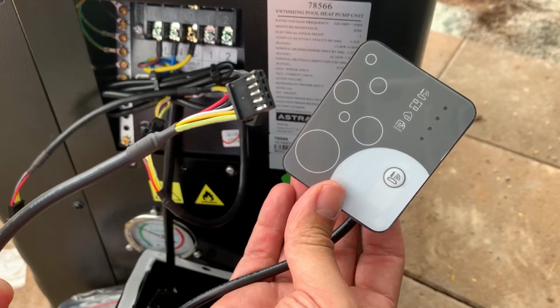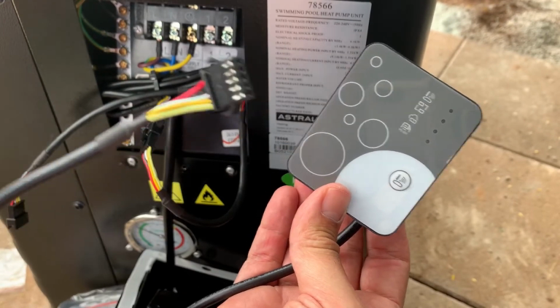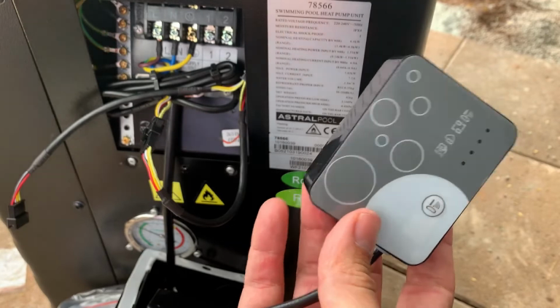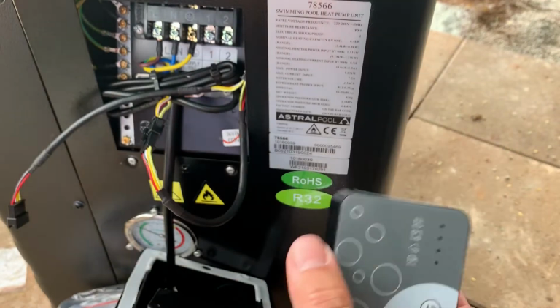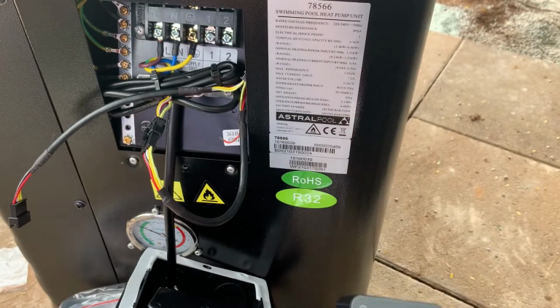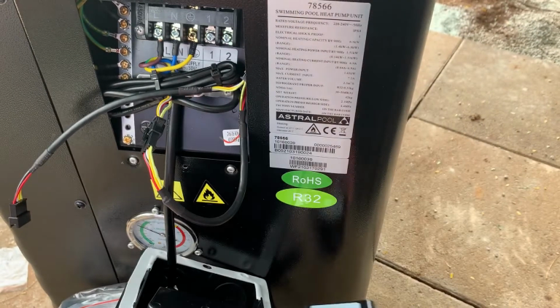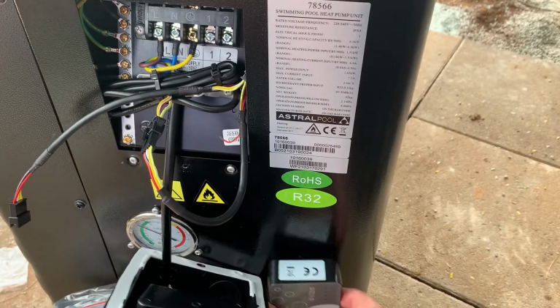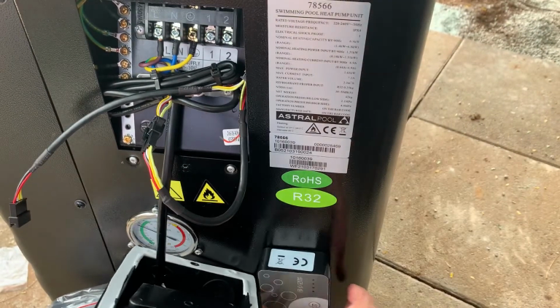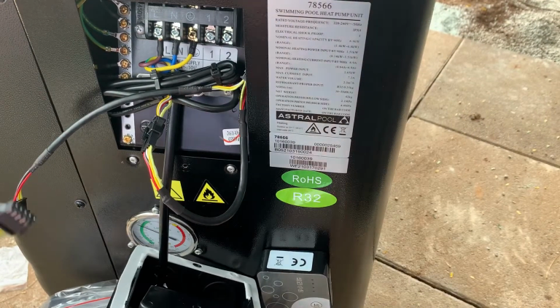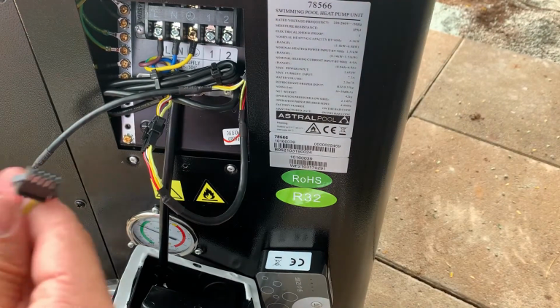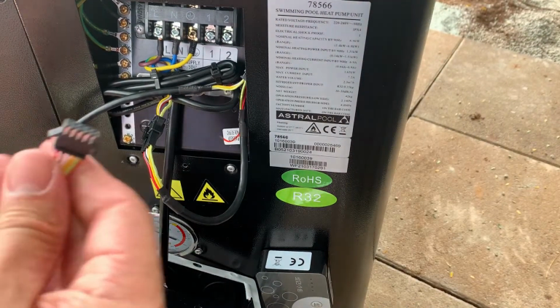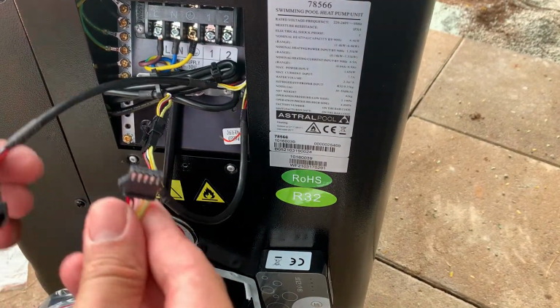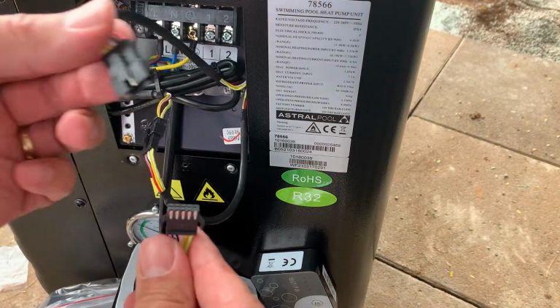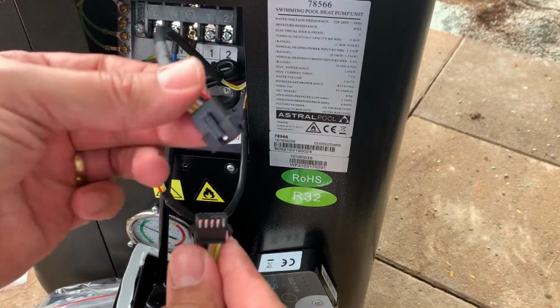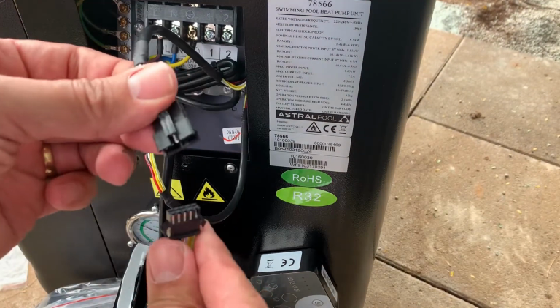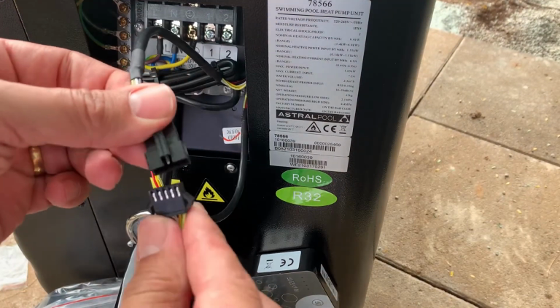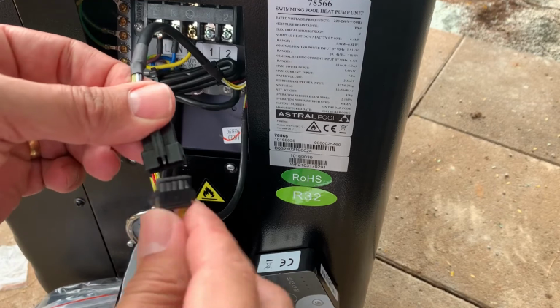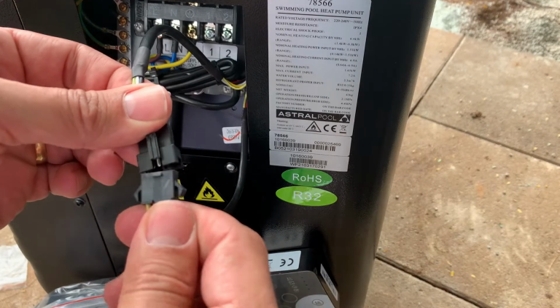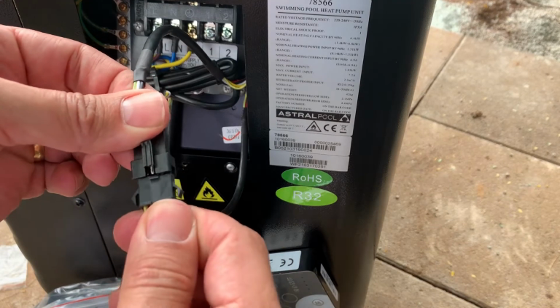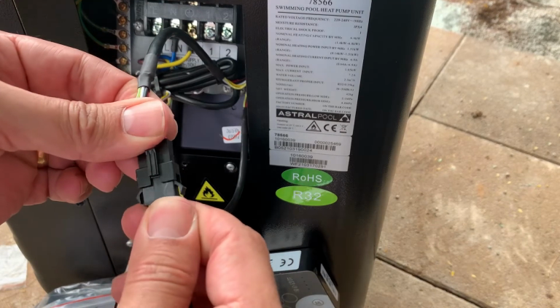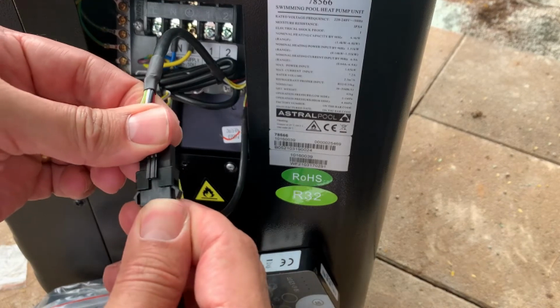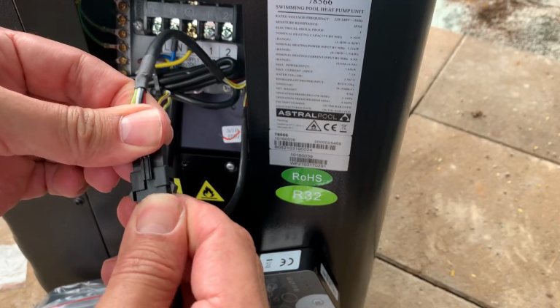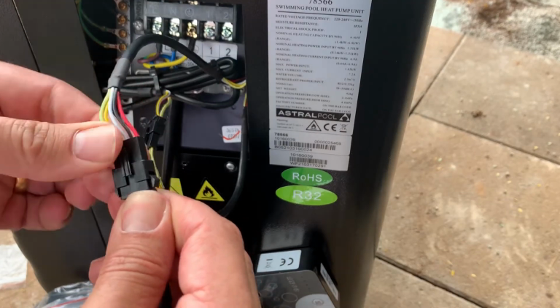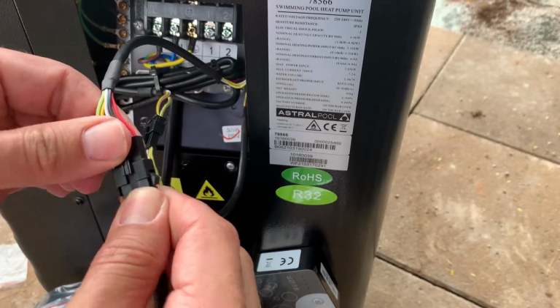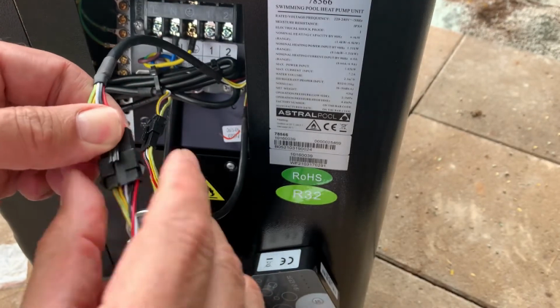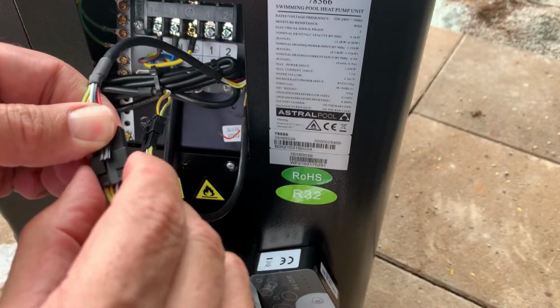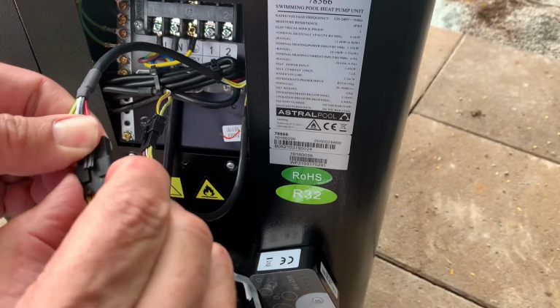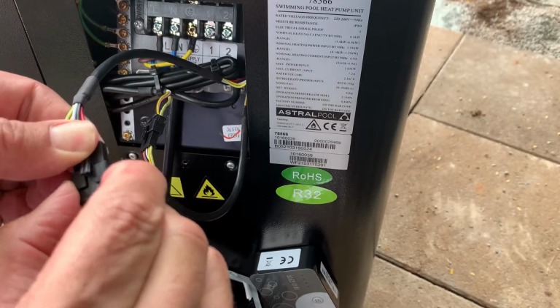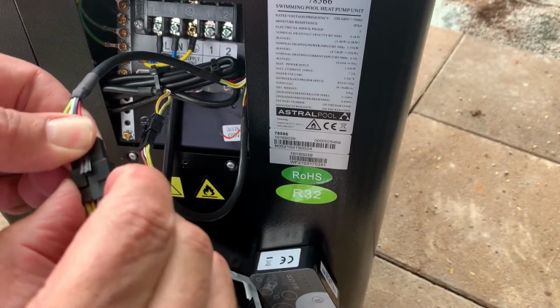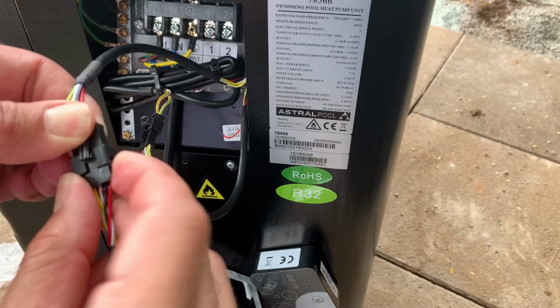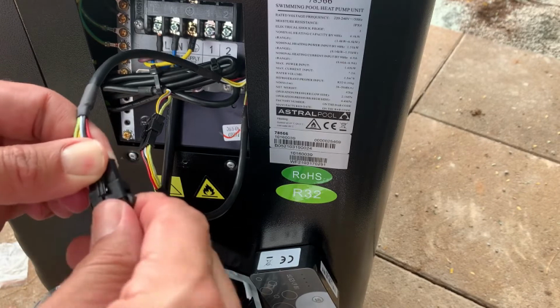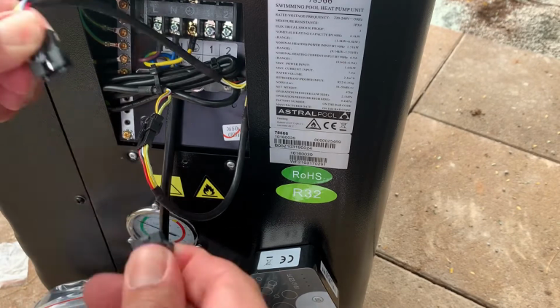The module has a magnet on it so it can just sit on the side of your heat pump like that. It is as simple as clicking the alligator clips together and you're done.